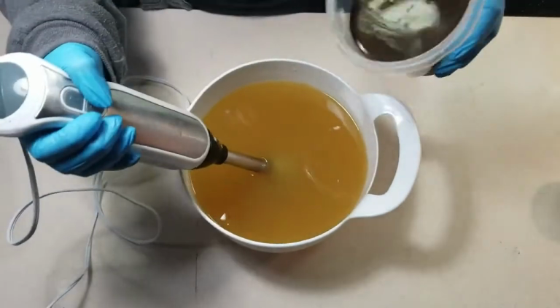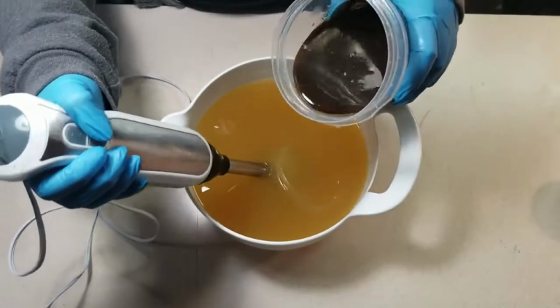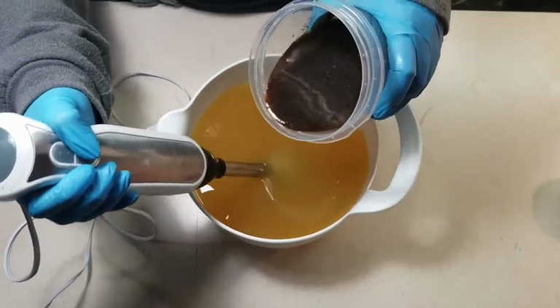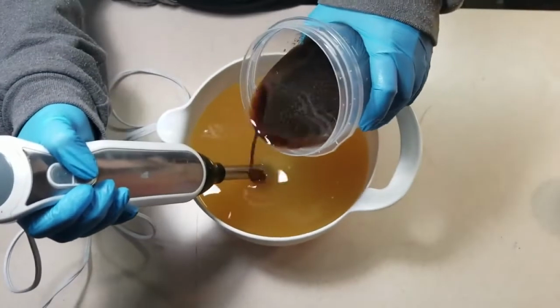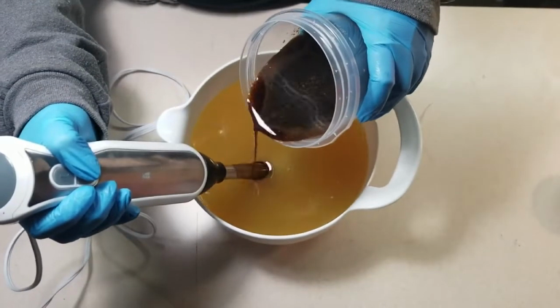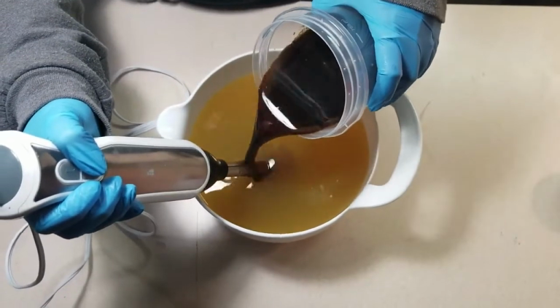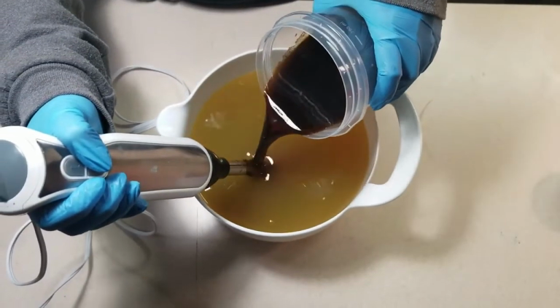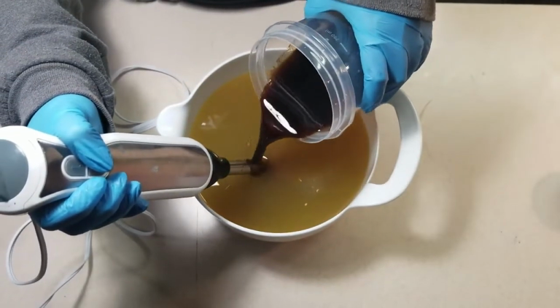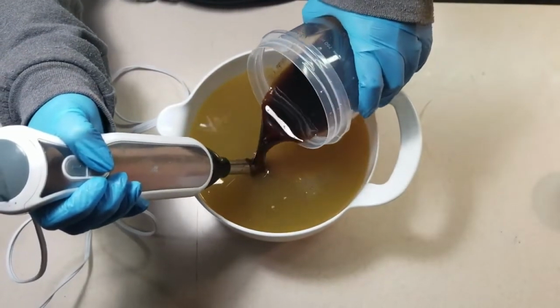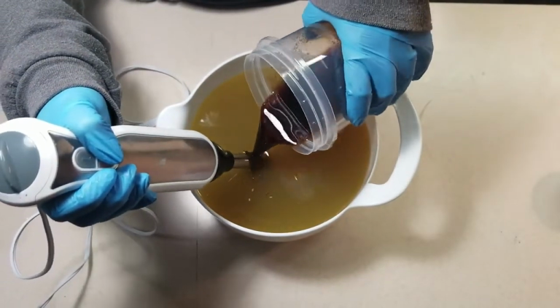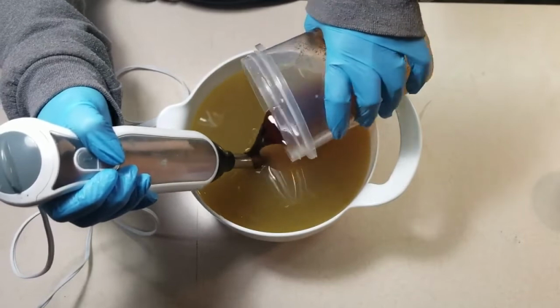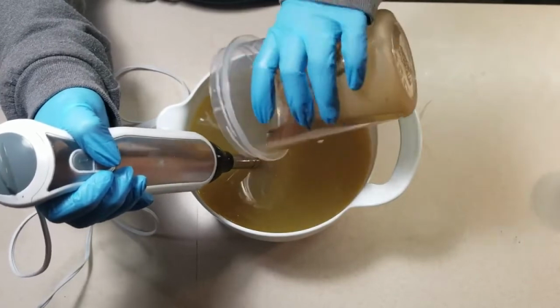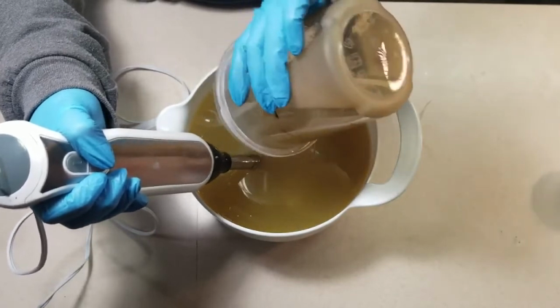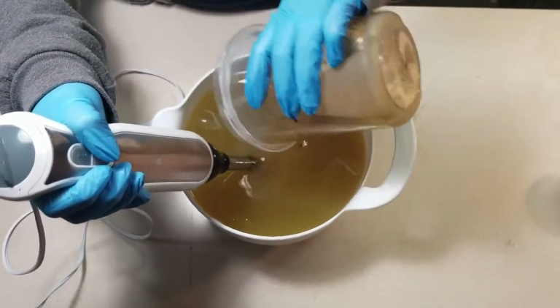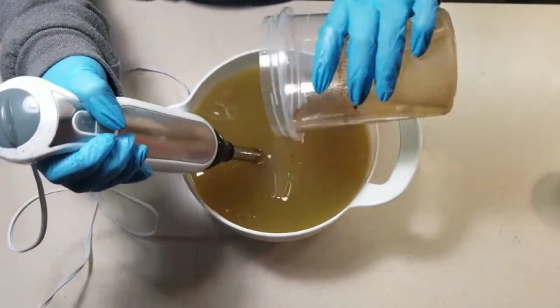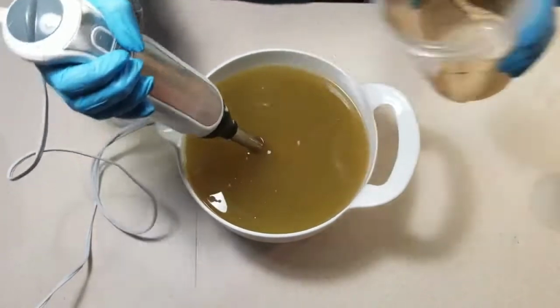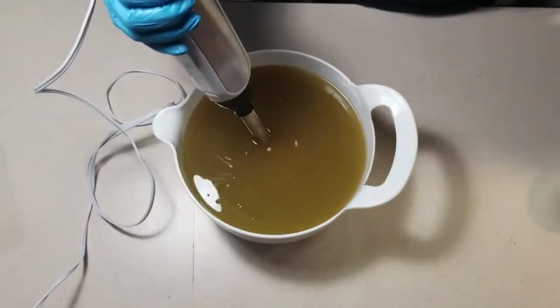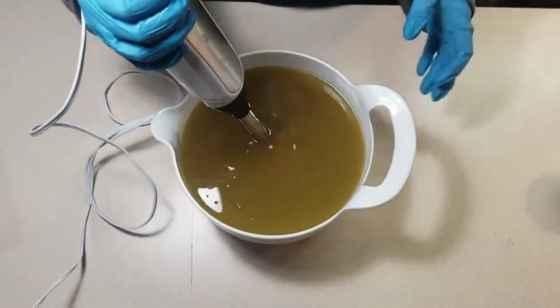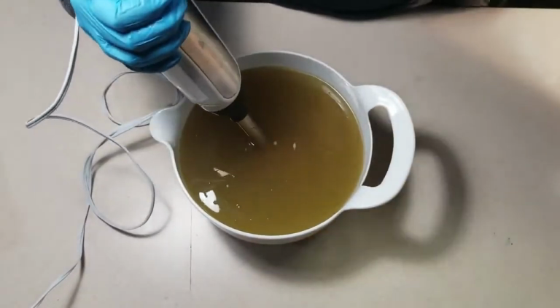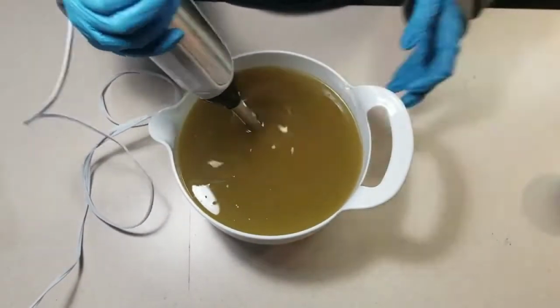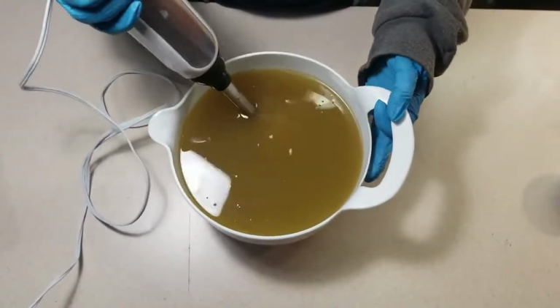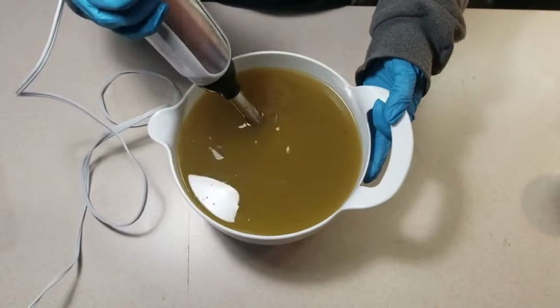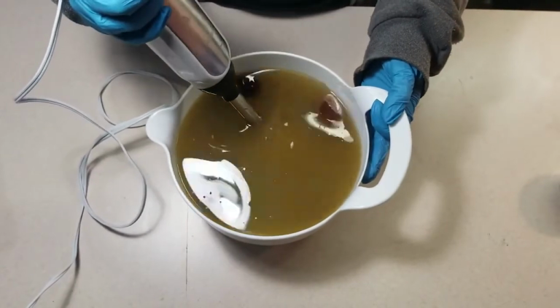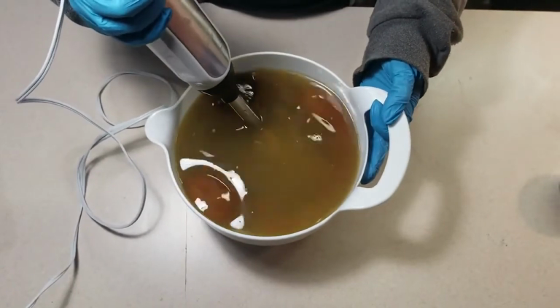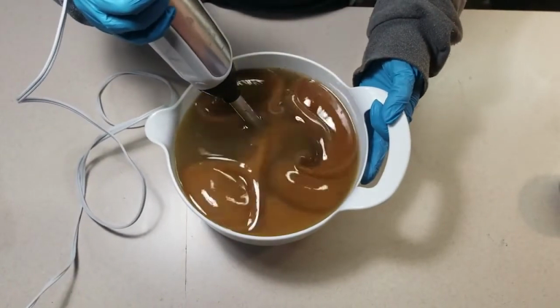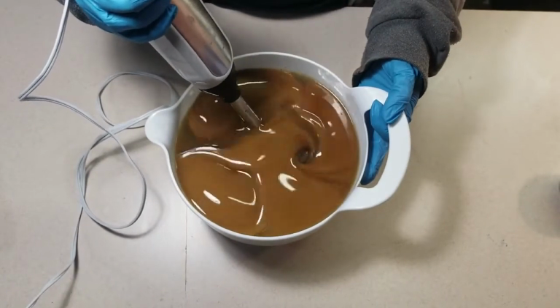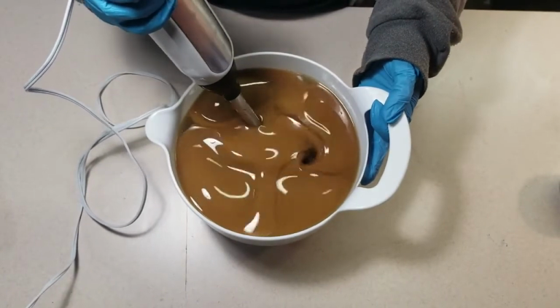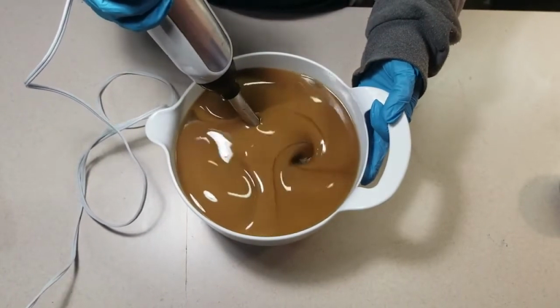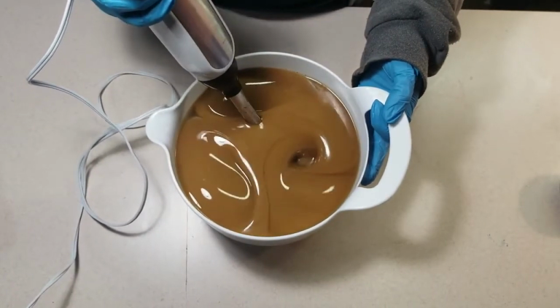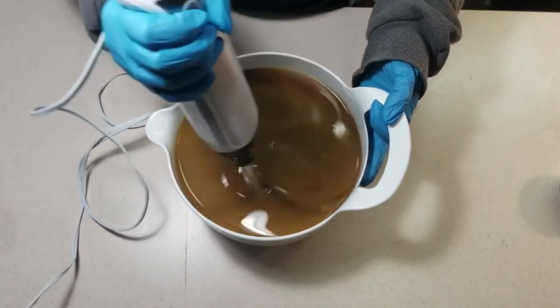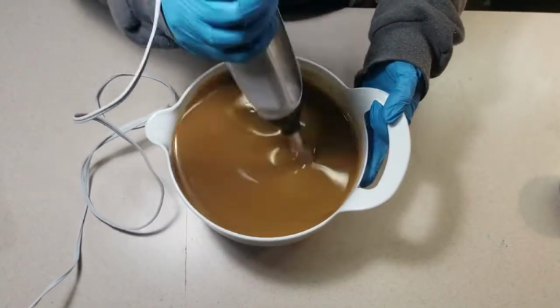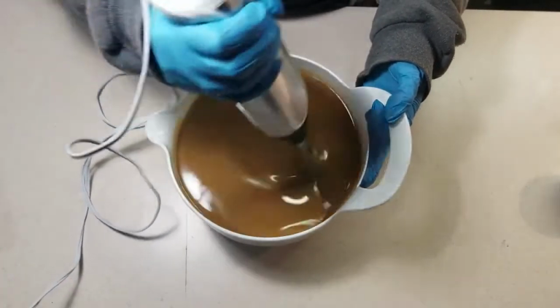Normally I mix my lye with water, but for this batch of soap I'm mixing it with some coffee that I purchased from Divino Gelato Cafe in Racine. This is going to give my base soap the start of a nice coffee color, and it also adds a little caffeine into the mix to get you moving in the morning.